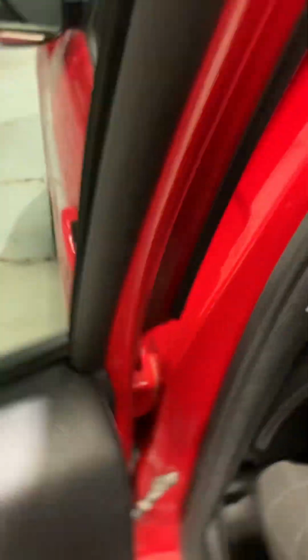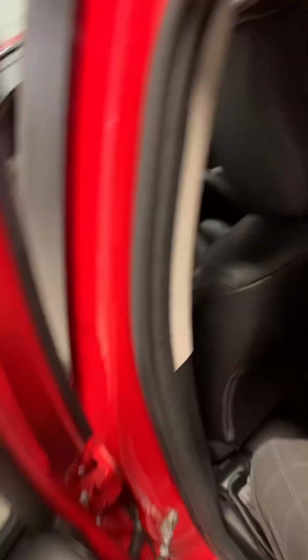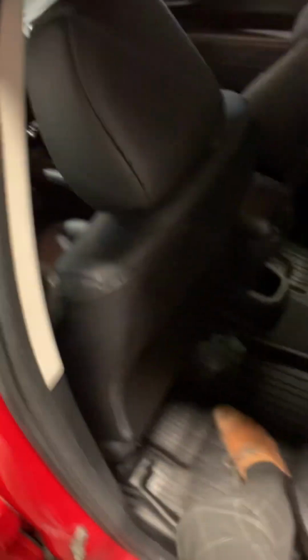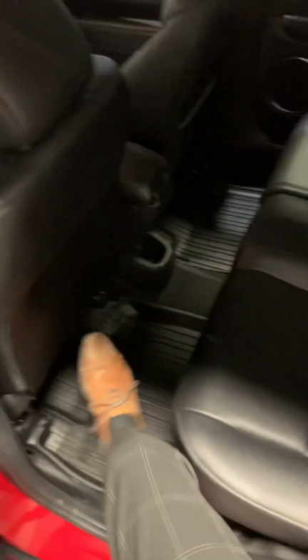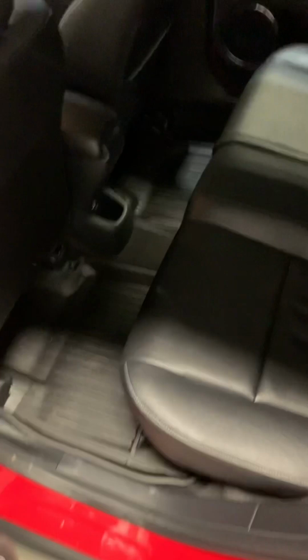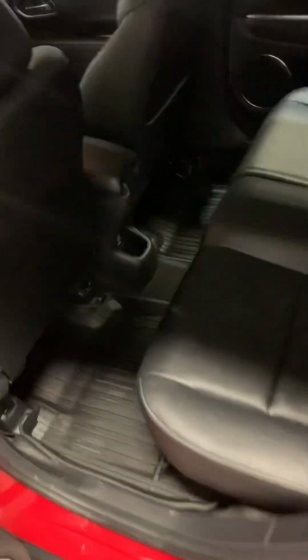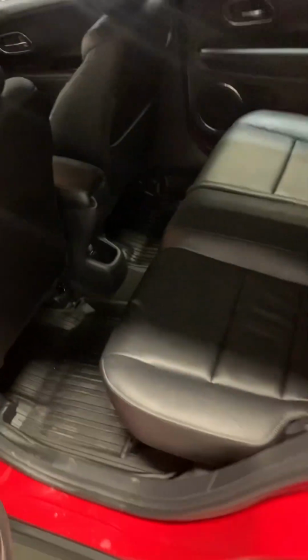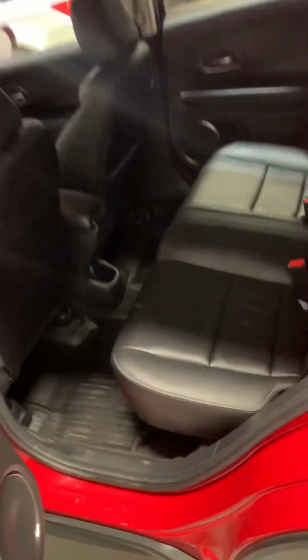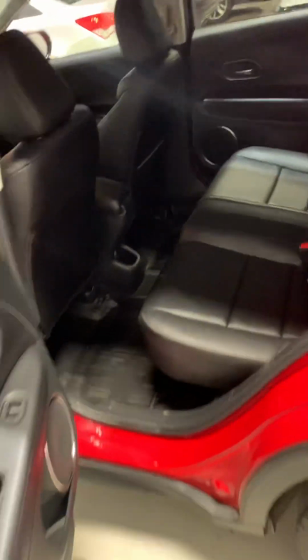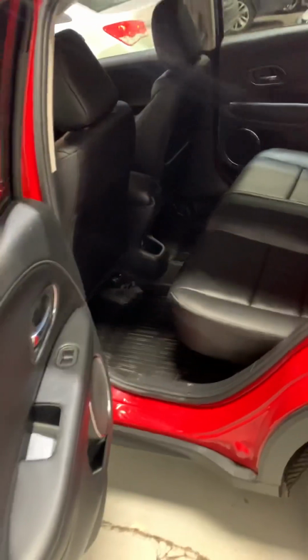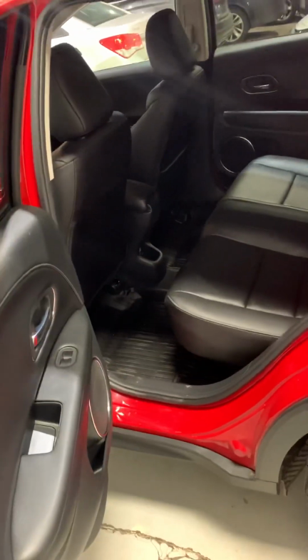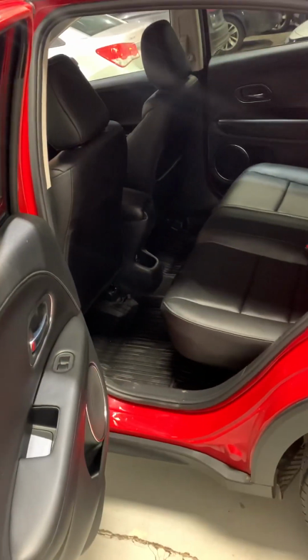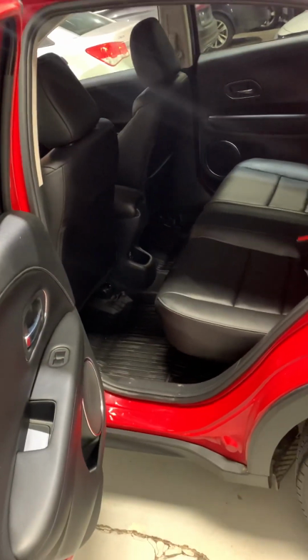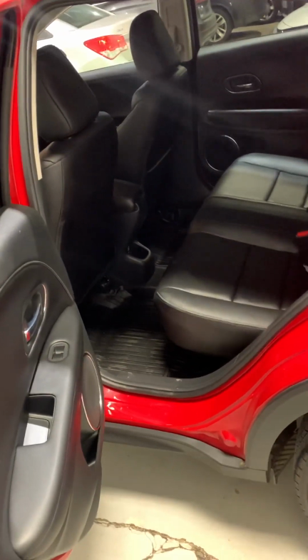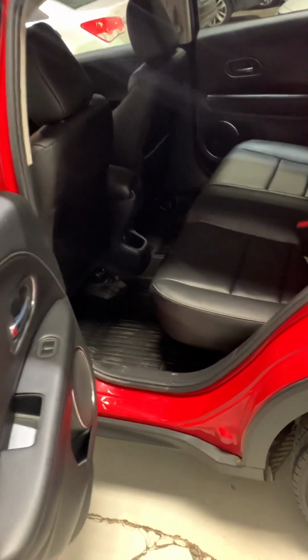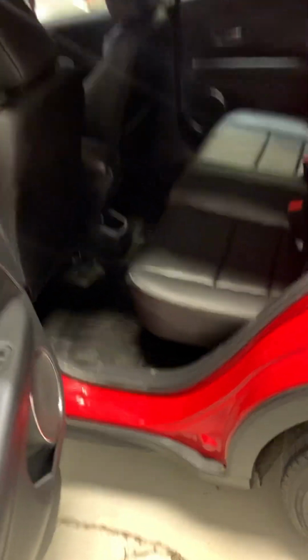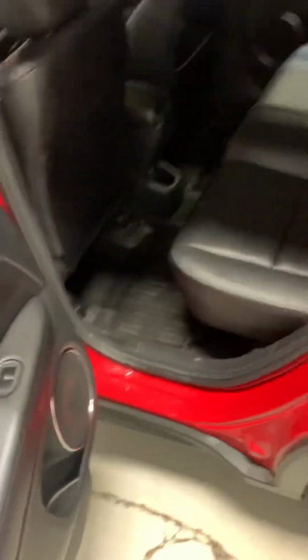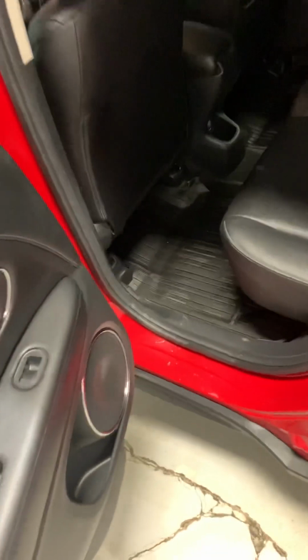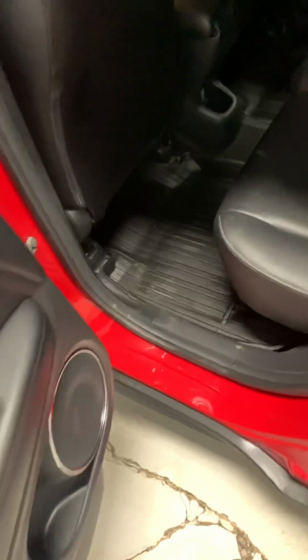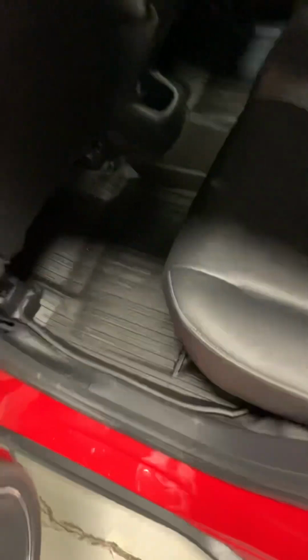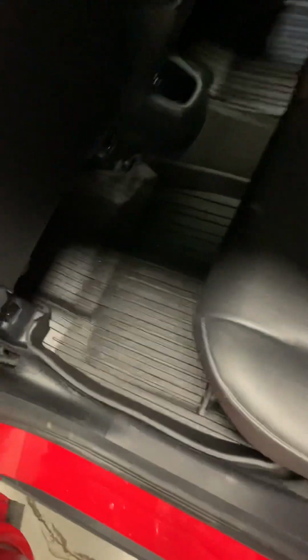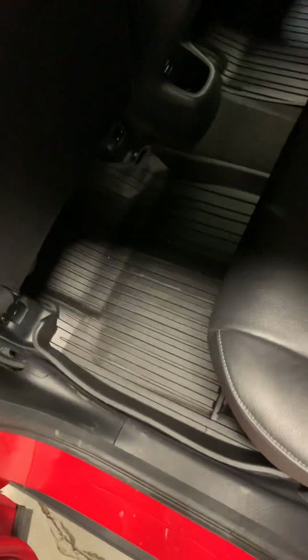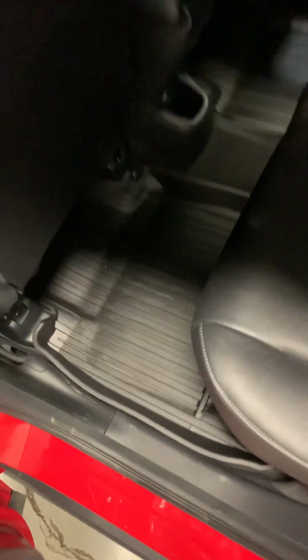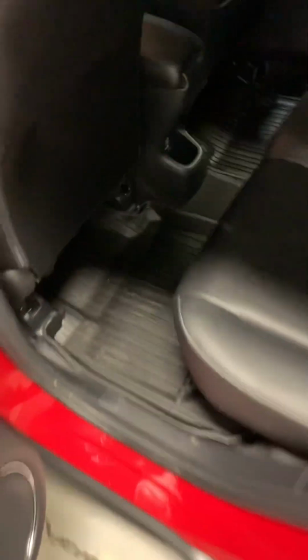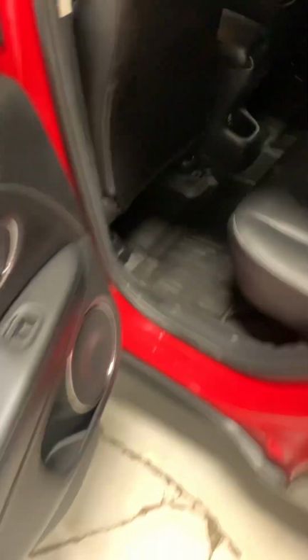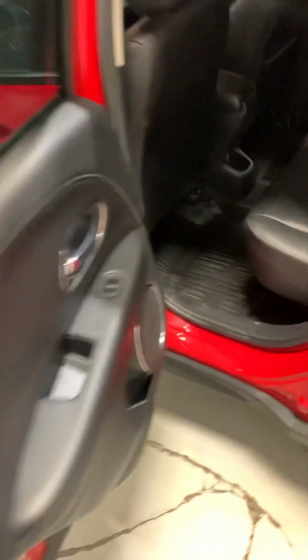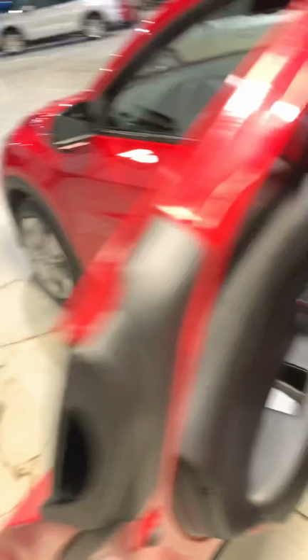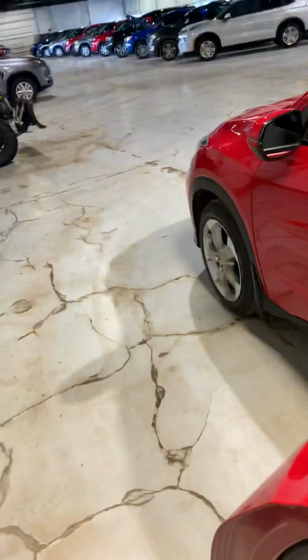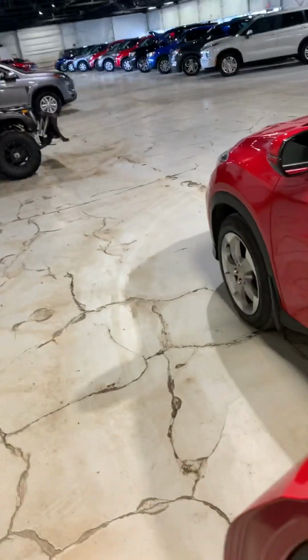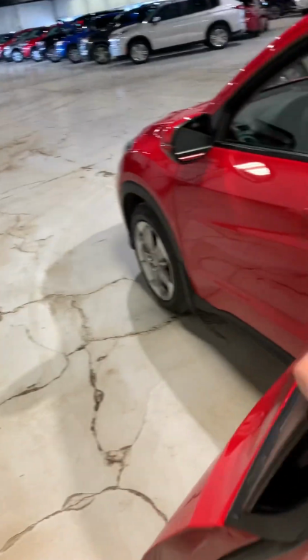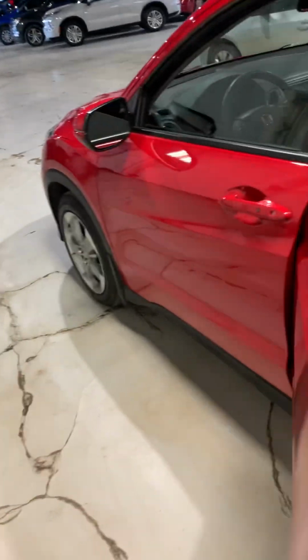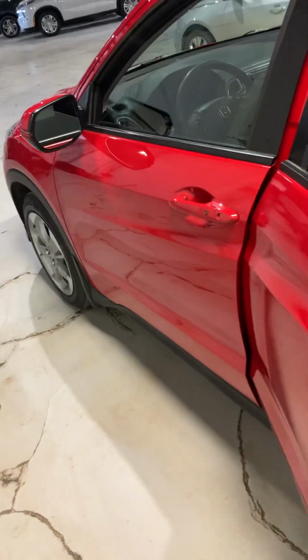As you can tell by the interior, the leather is still in very good condition — honestly feels like it's still new. You do get these nice winter mats here as well, and I know winter mats can be quite expensive.